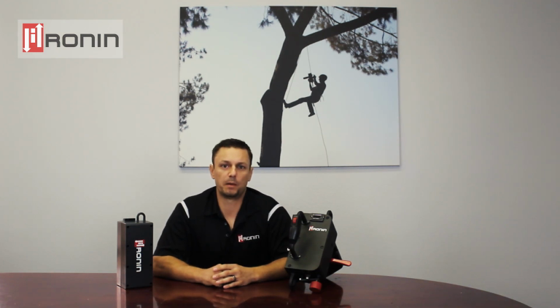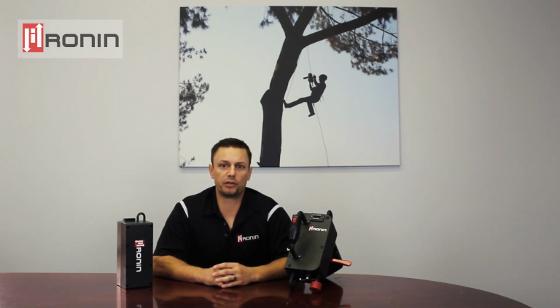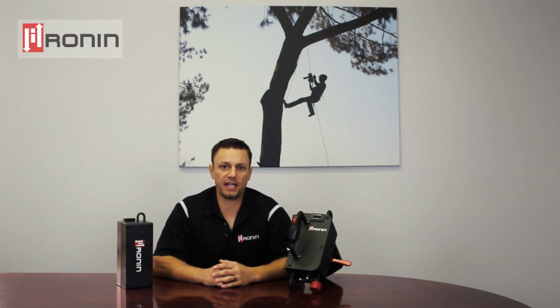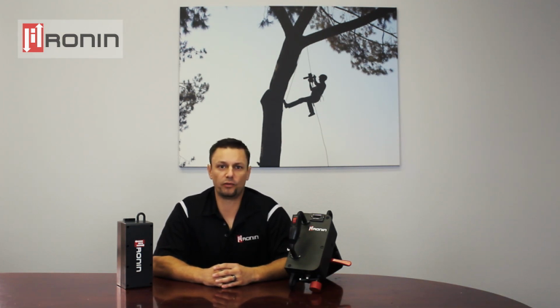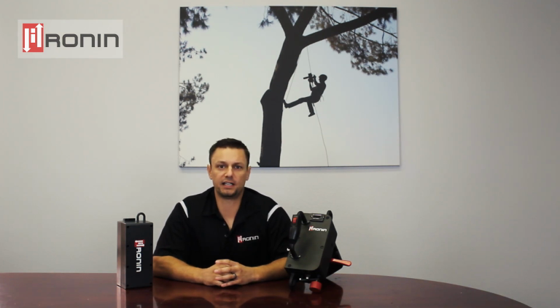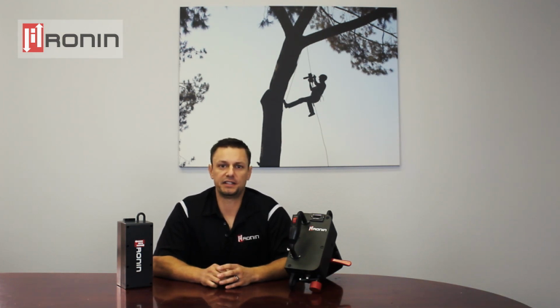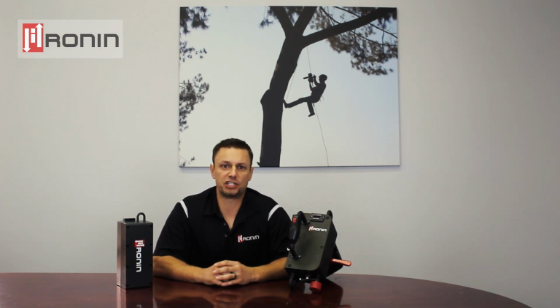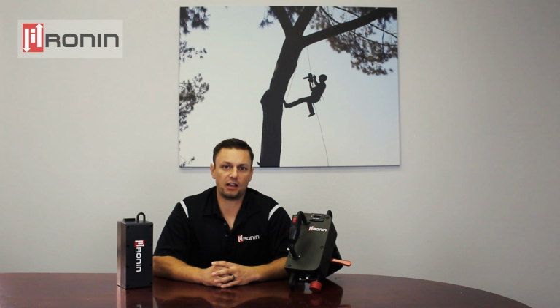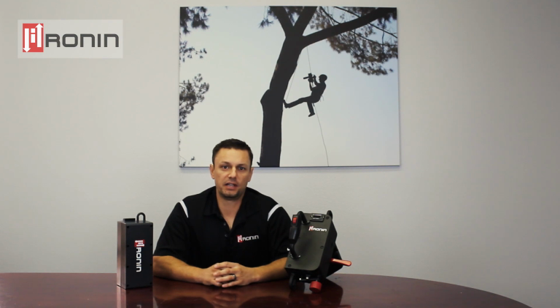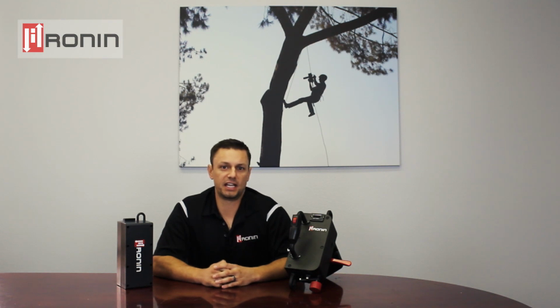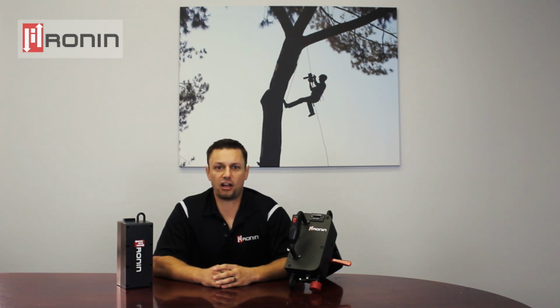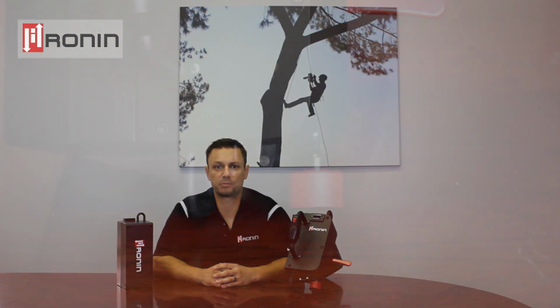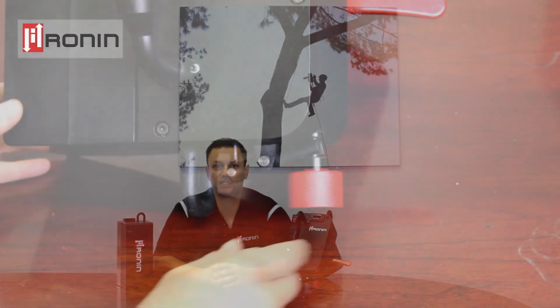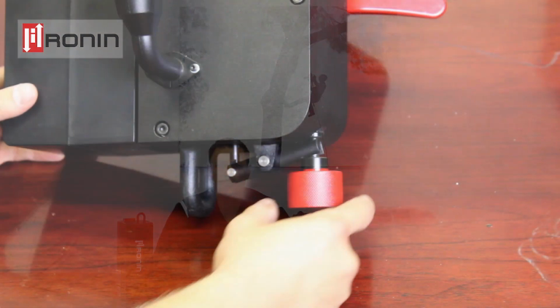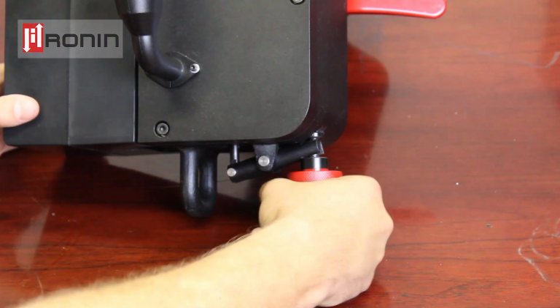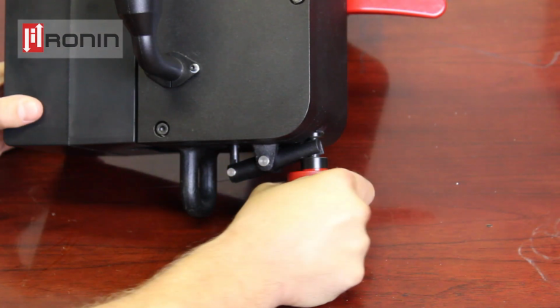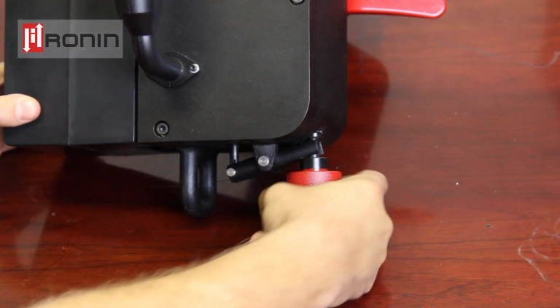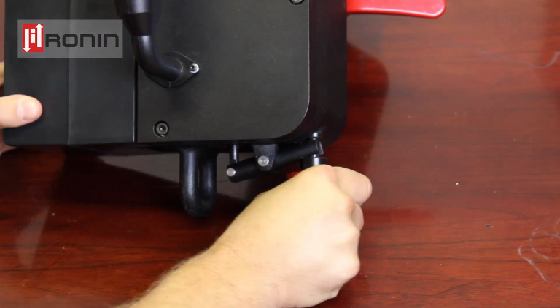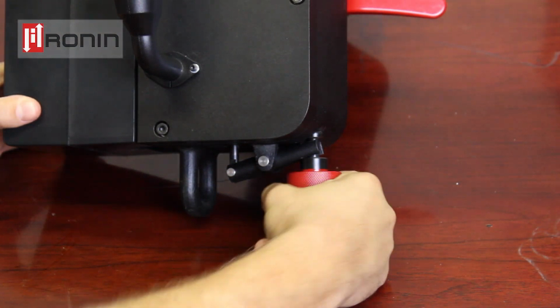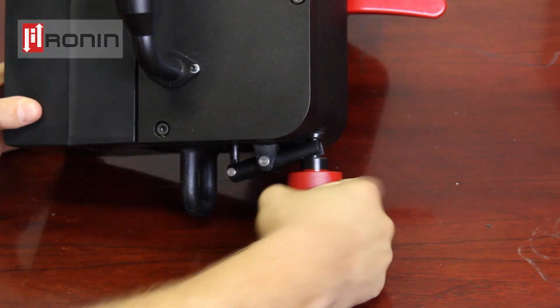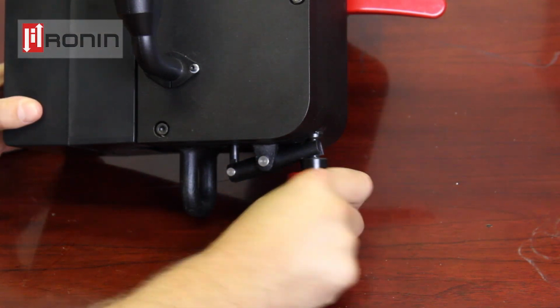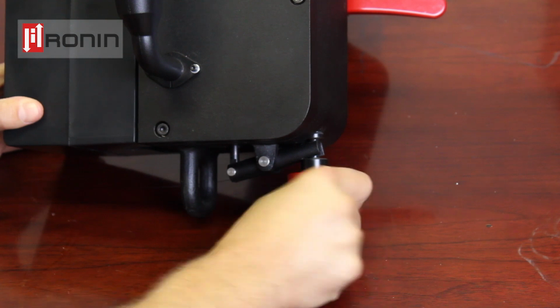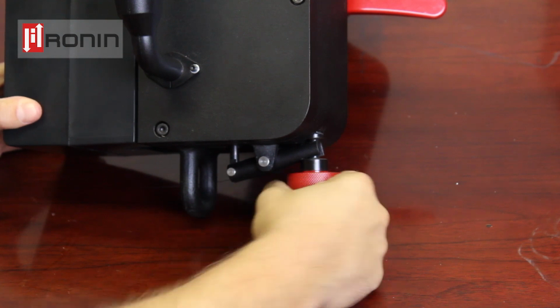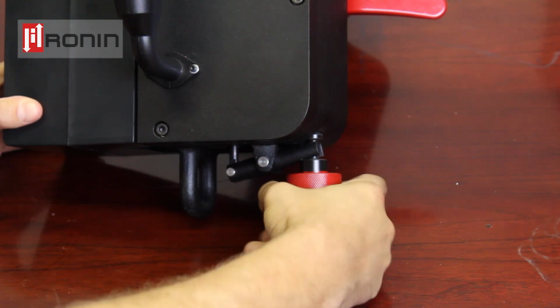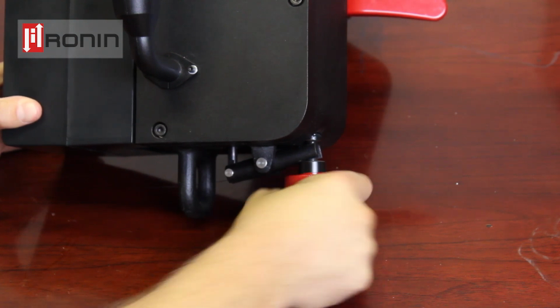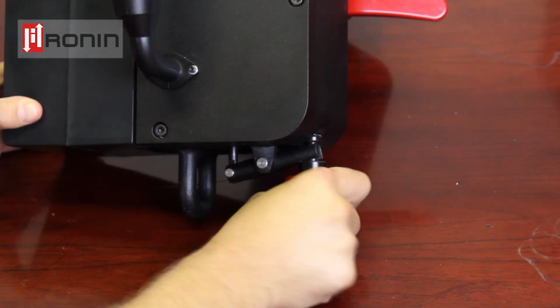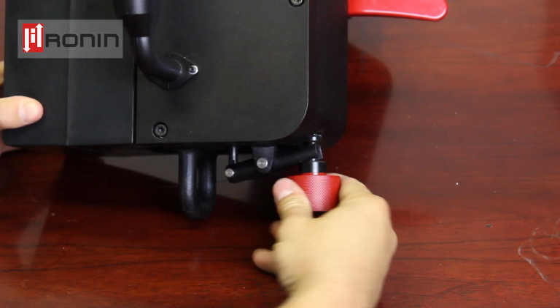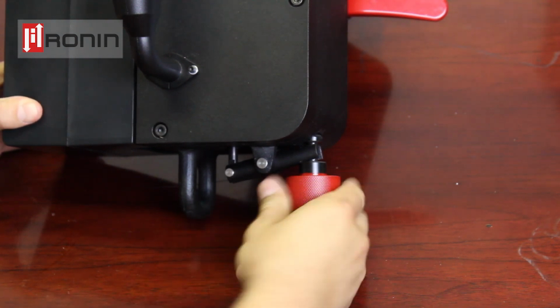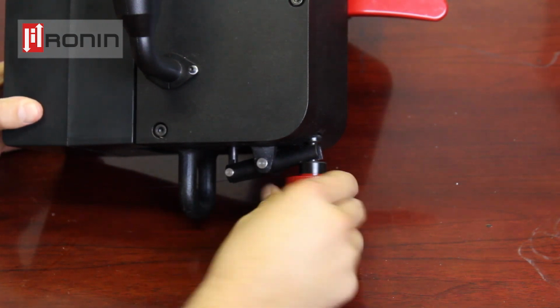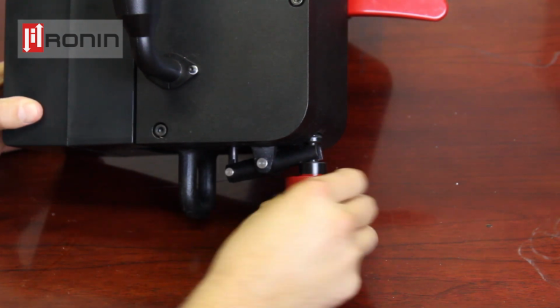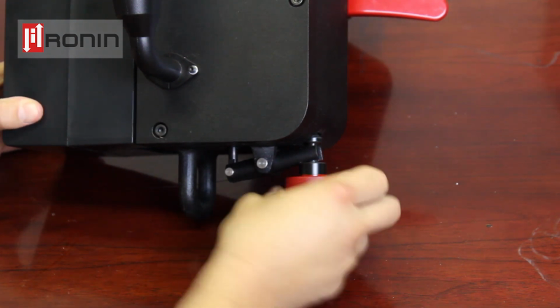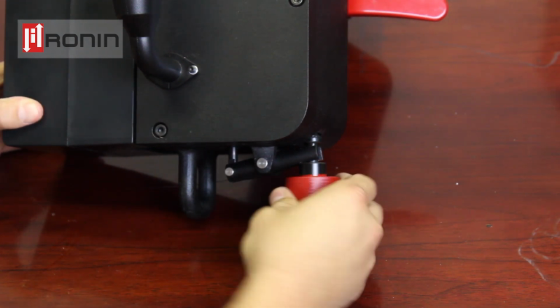Below the brake you will find the tensioning knob. The tensioning knob is primarily used when loading rope and for your ascending. This will also be covered in the loading rope and ascending instructions.